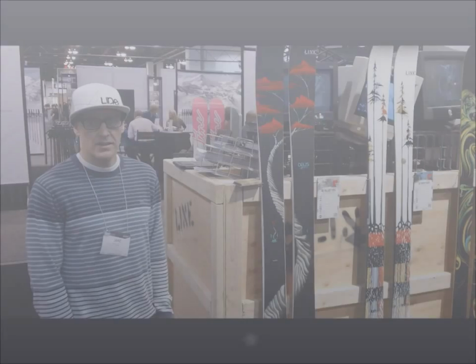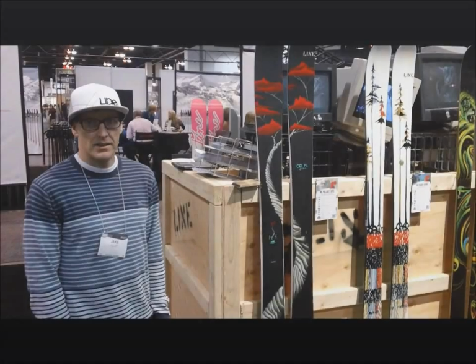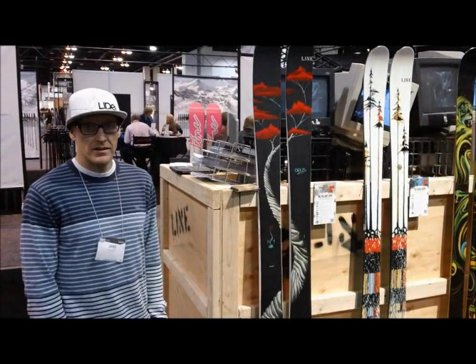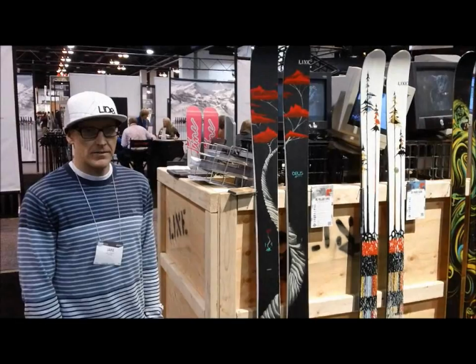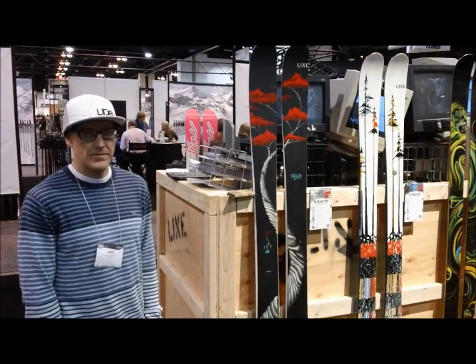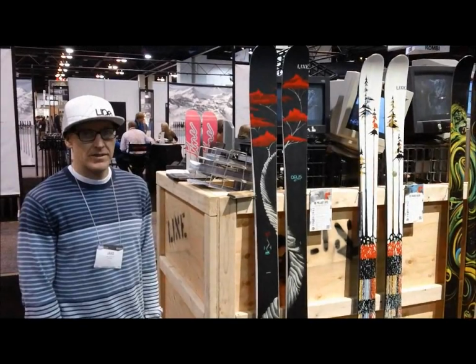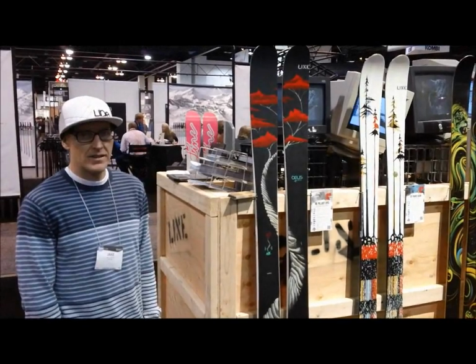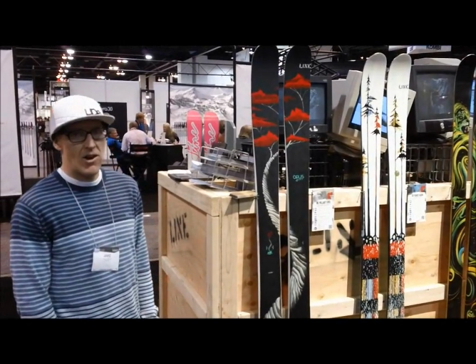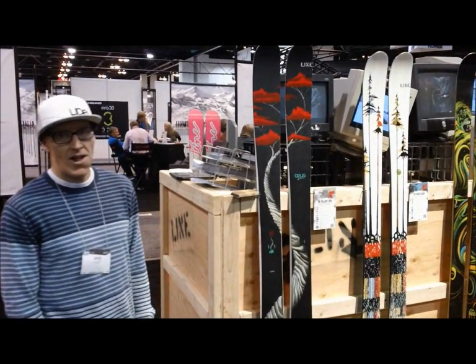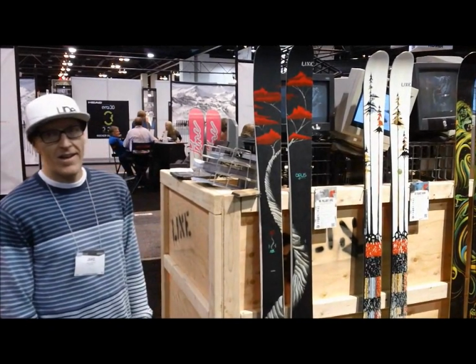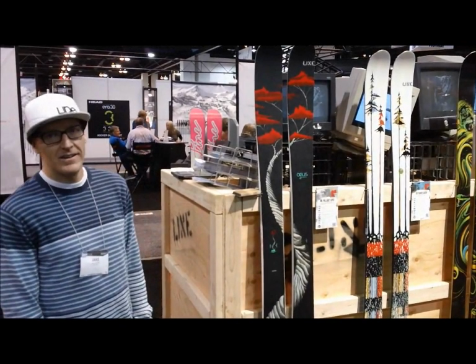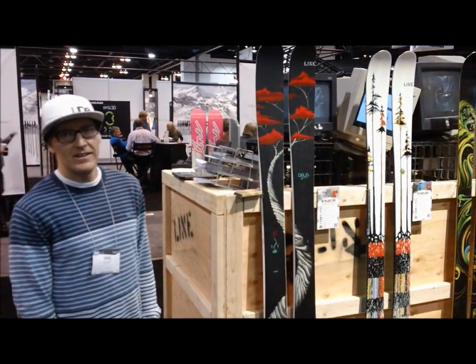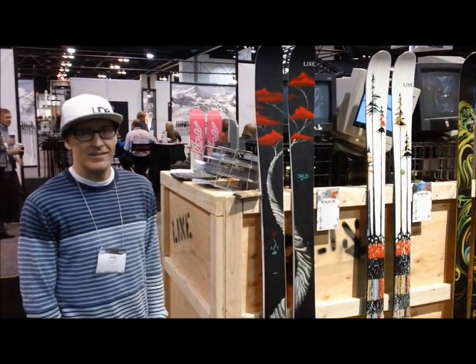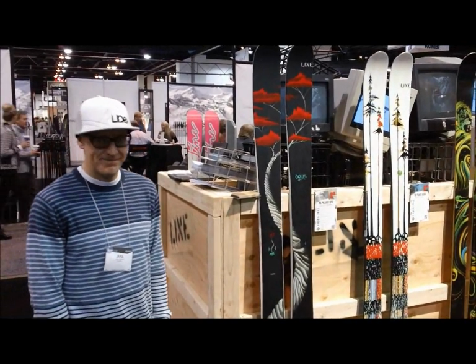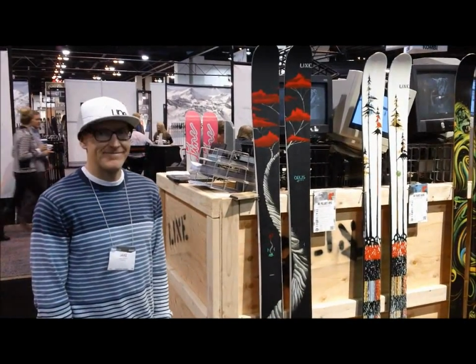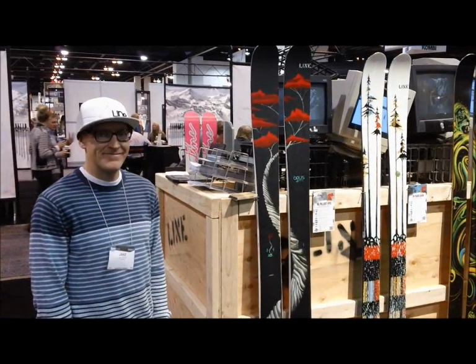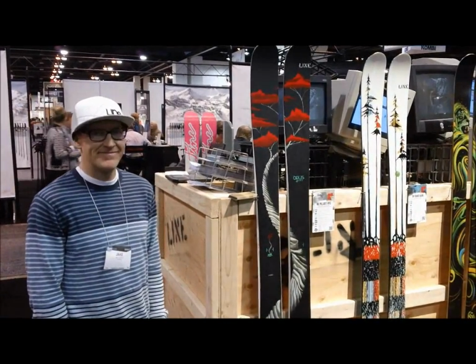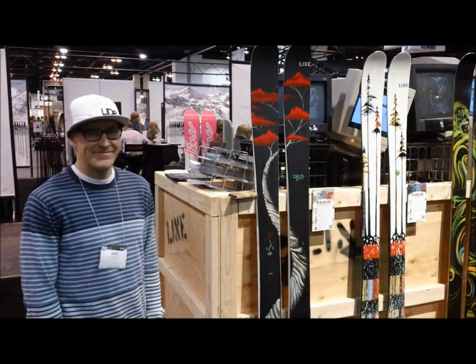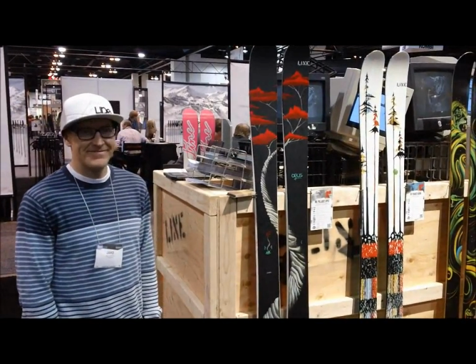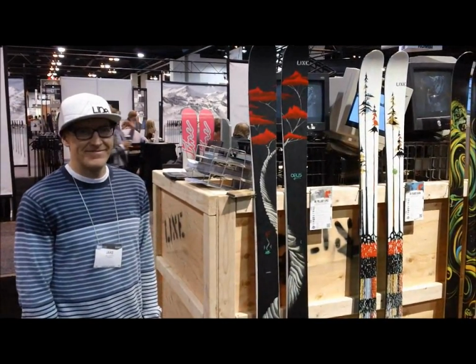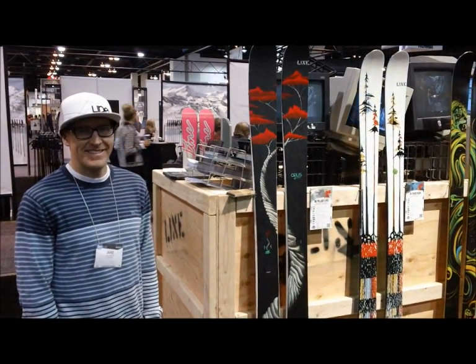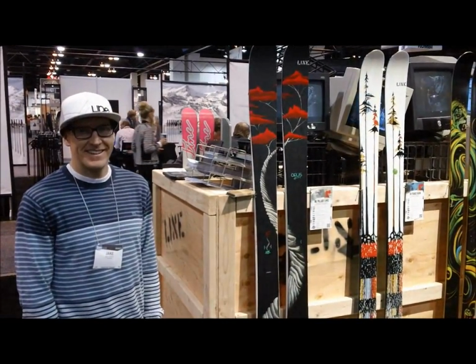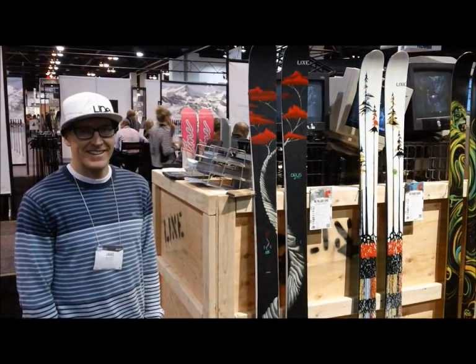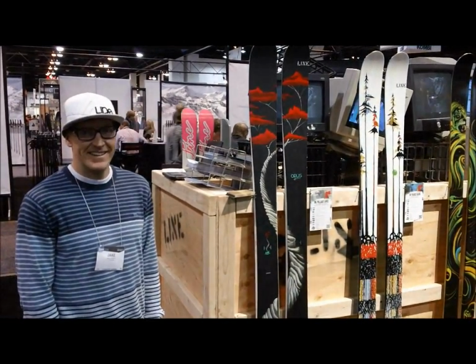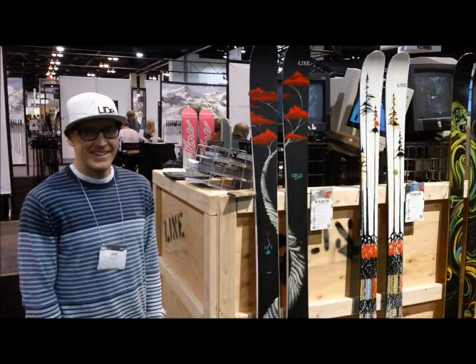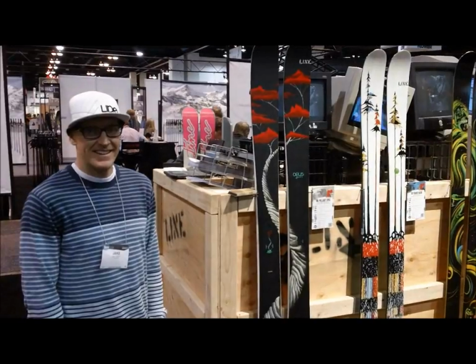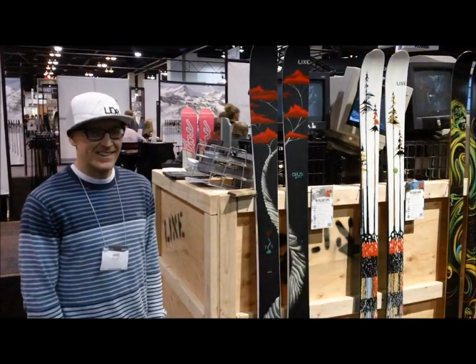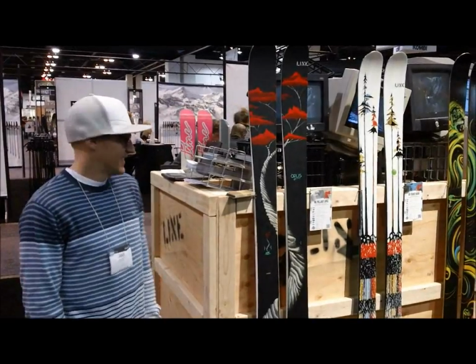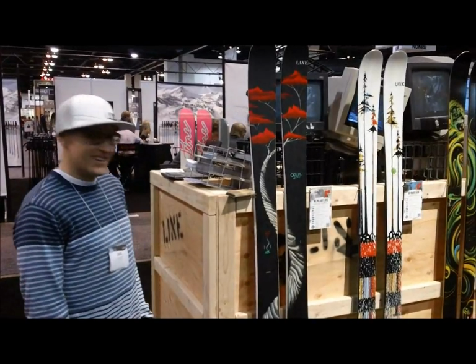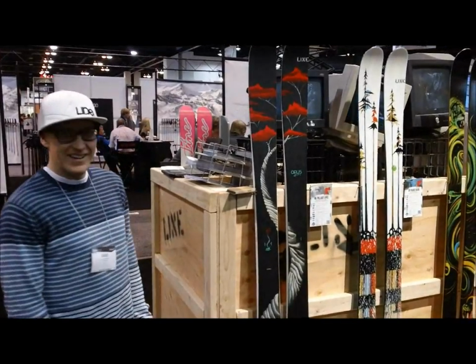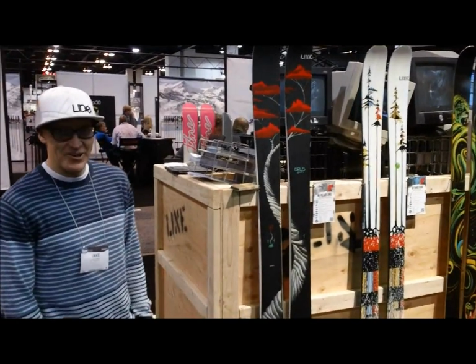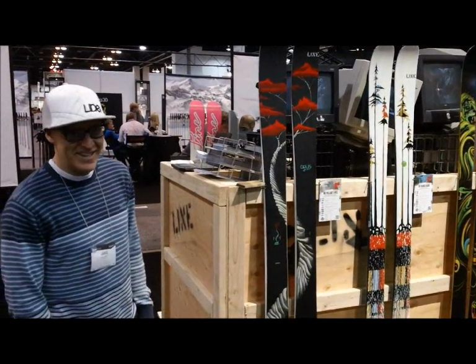This is Chris from o2gearshop.com. I'm here with Jake from Line Skis. He's going to tell us about the 2013 Line products. How's it going guys?